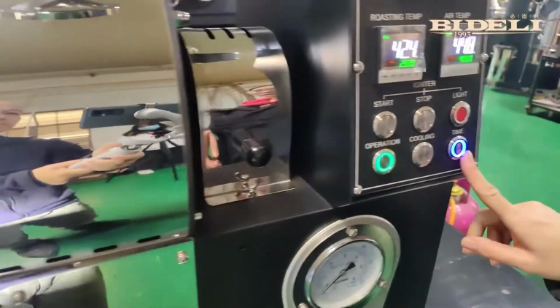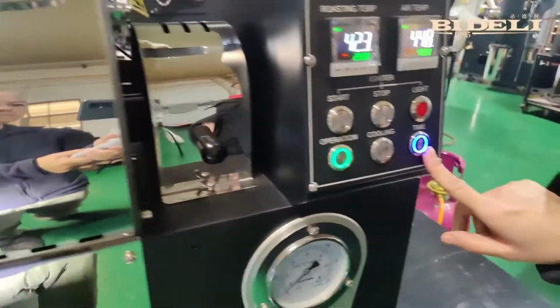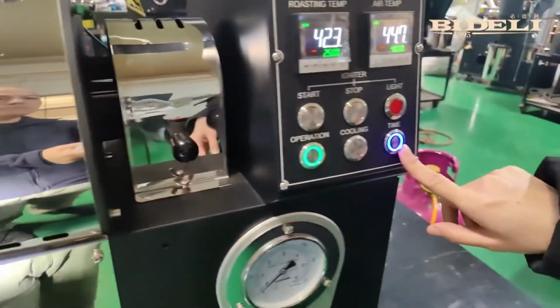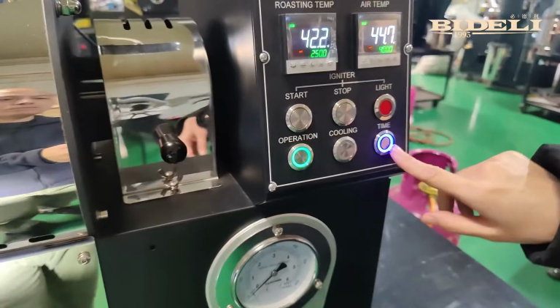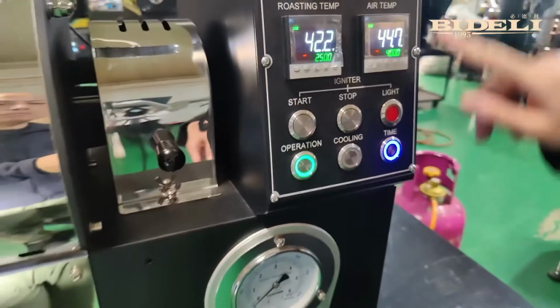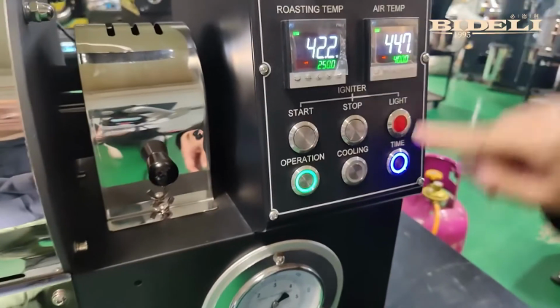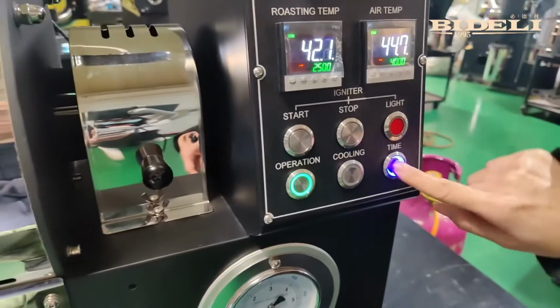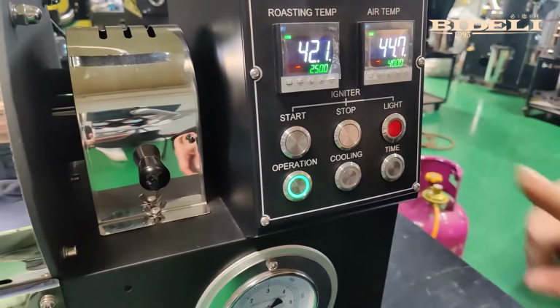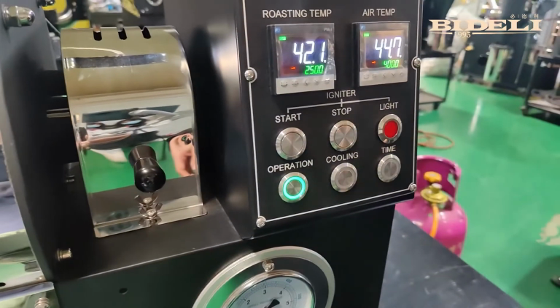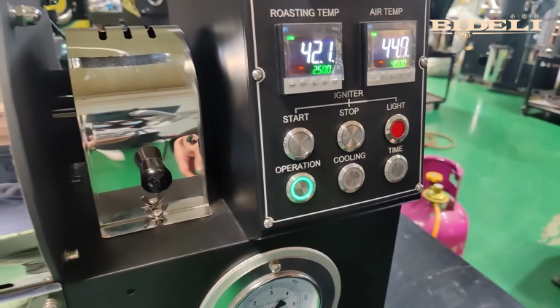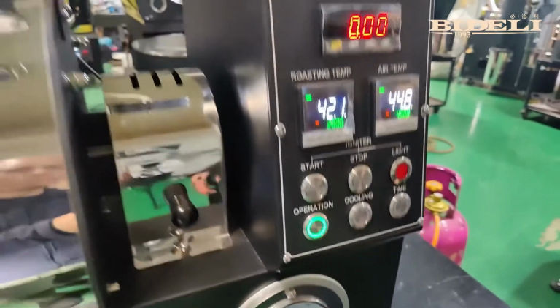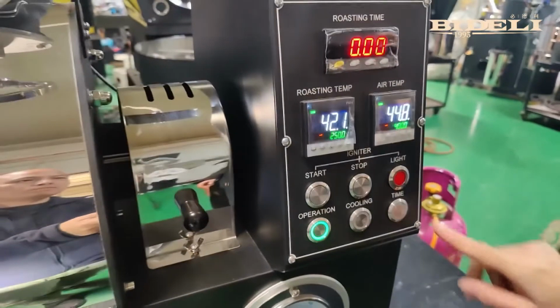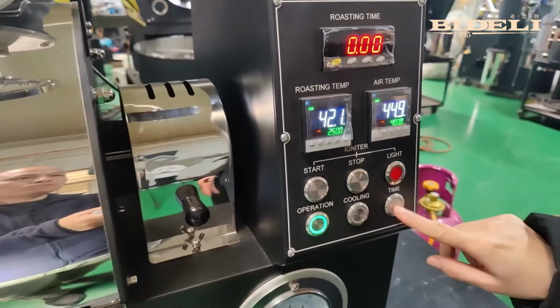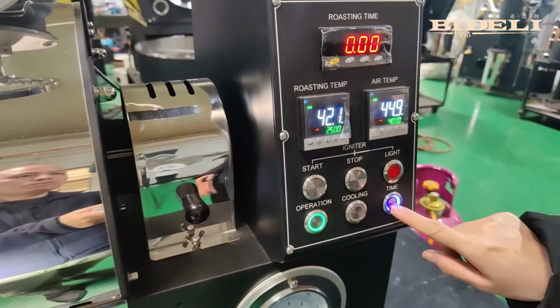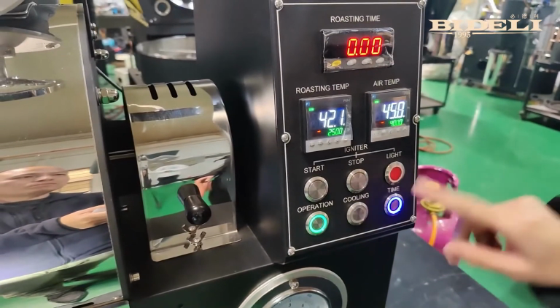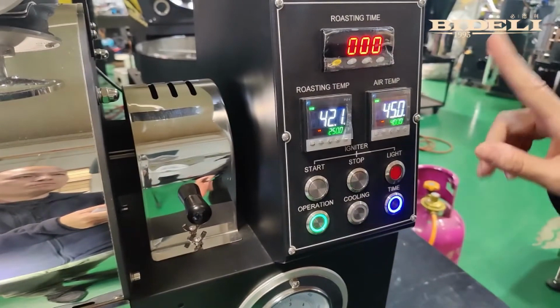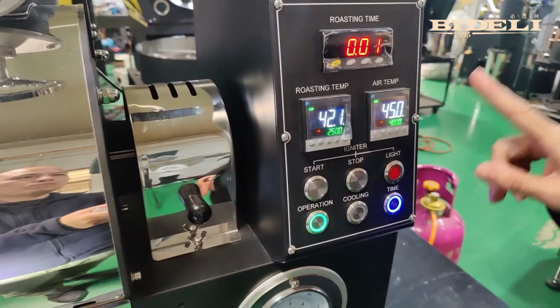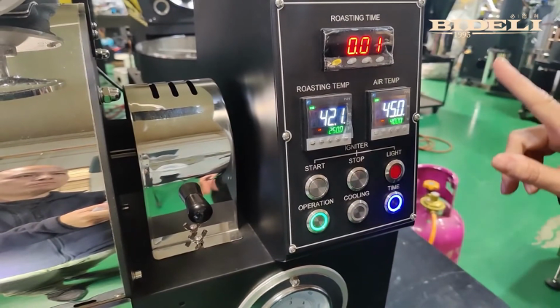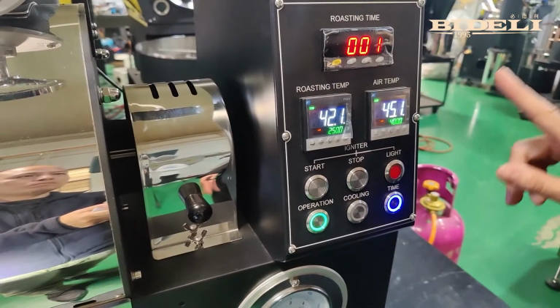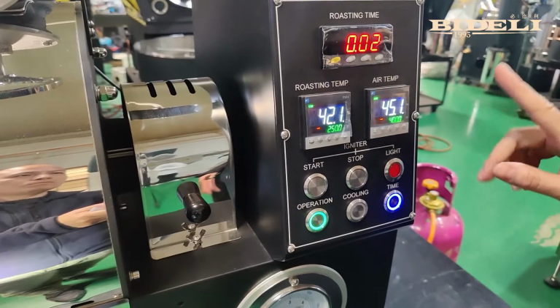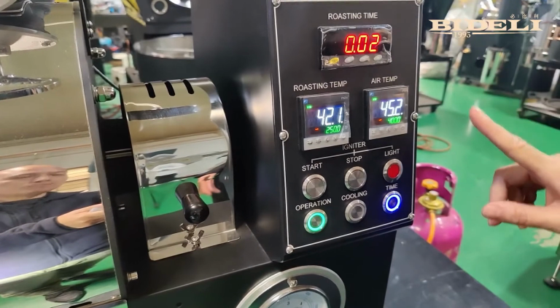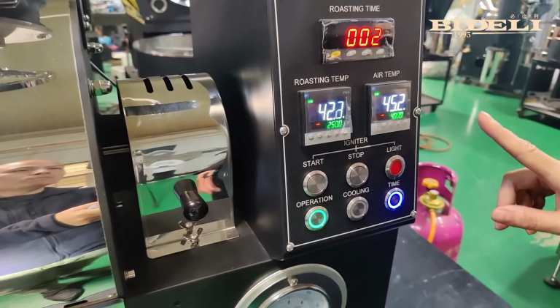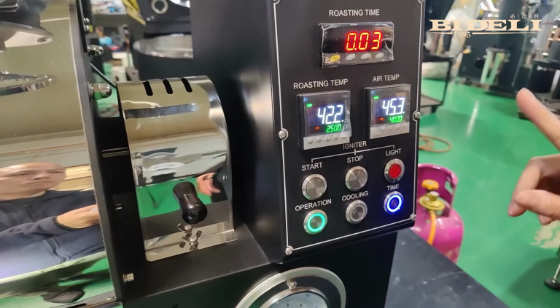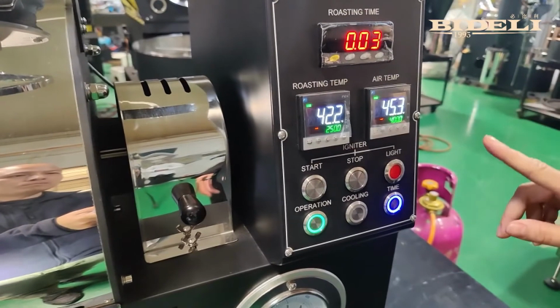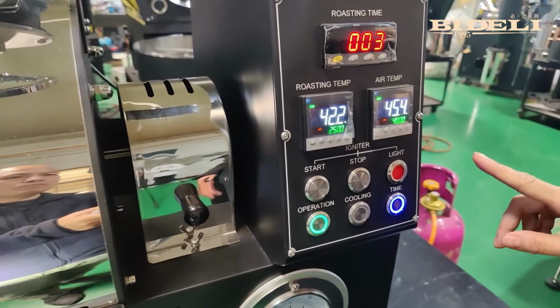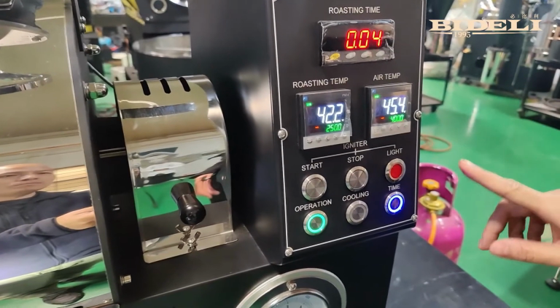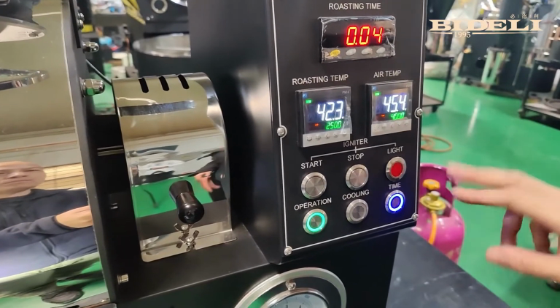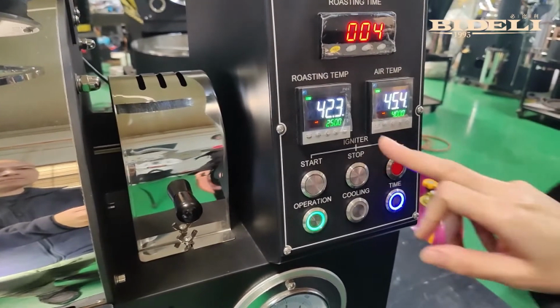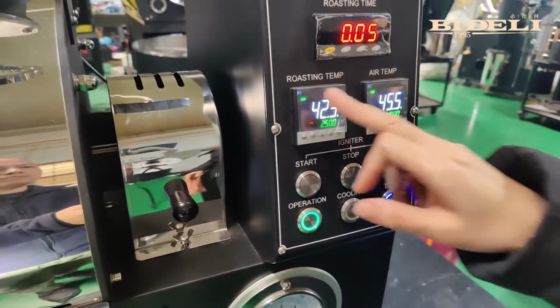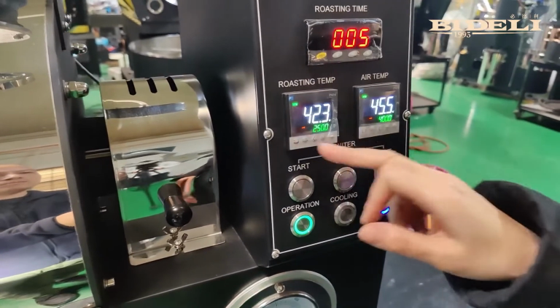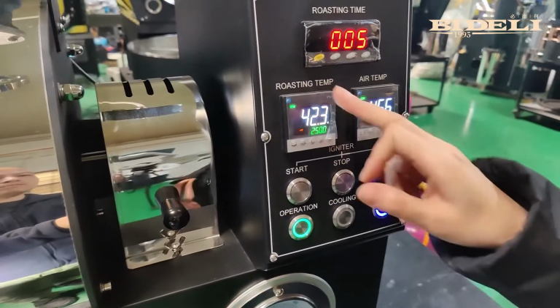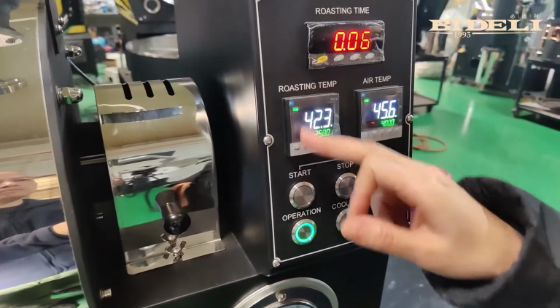This is the time button. When we press it, the time will be reset to zero. We can also record the time required for preheating or the time required for roasting.